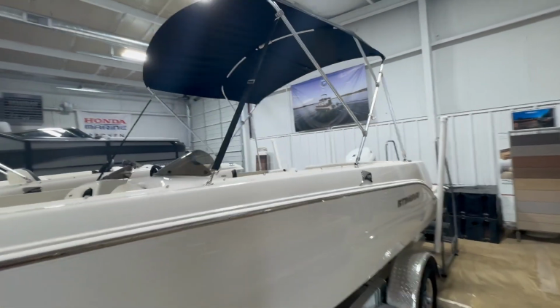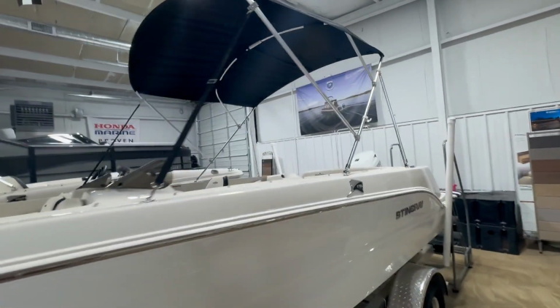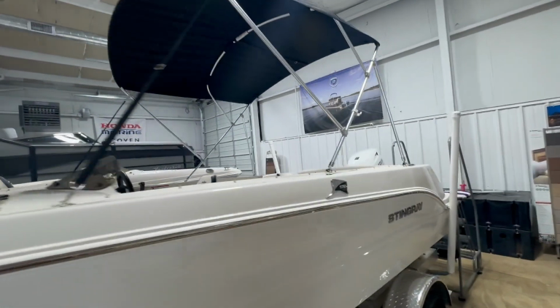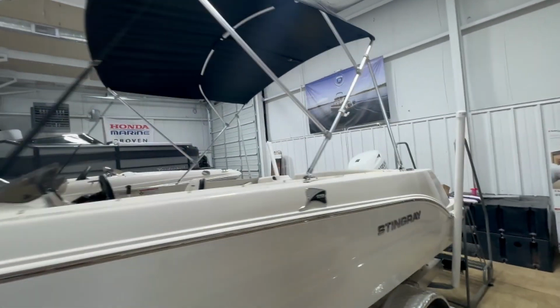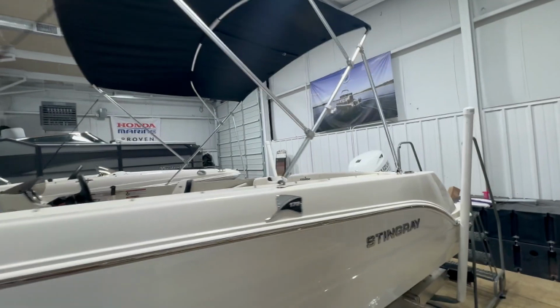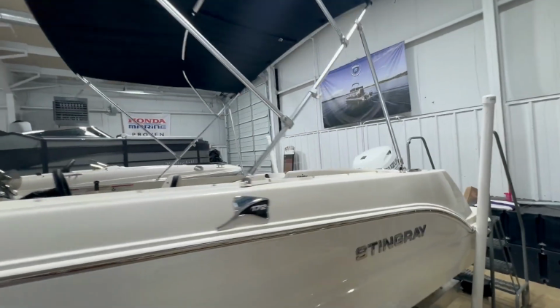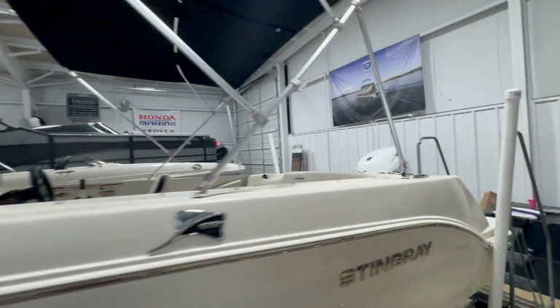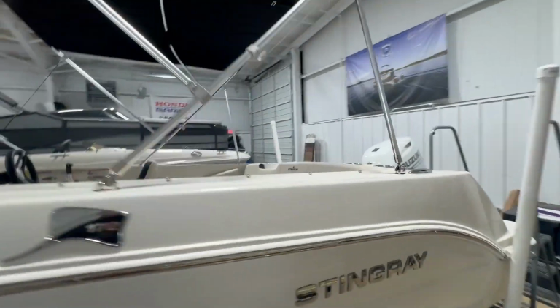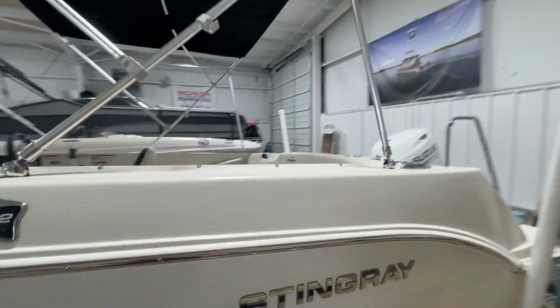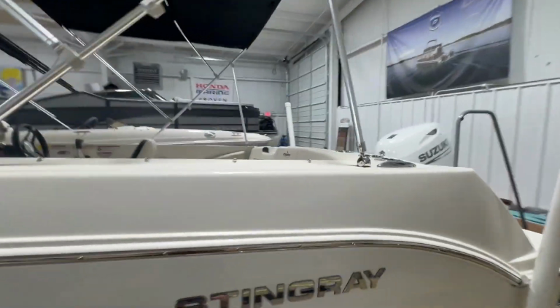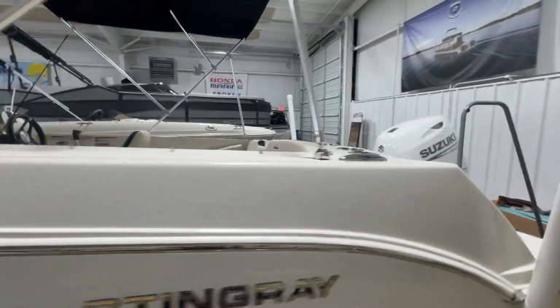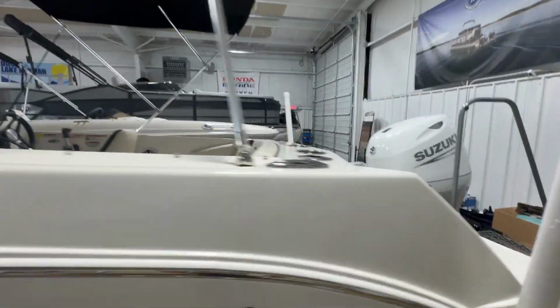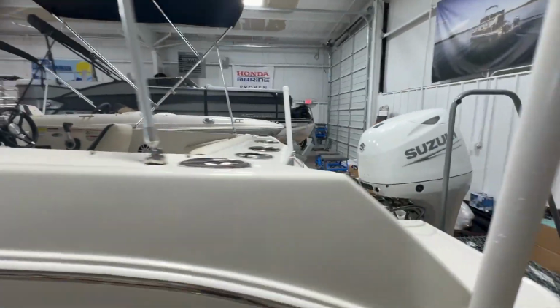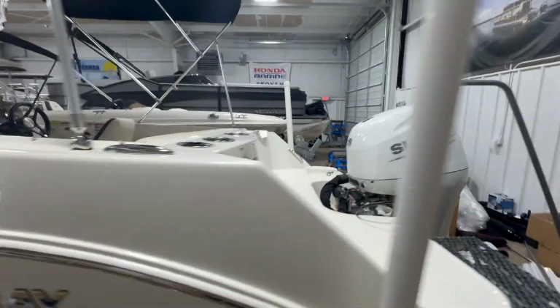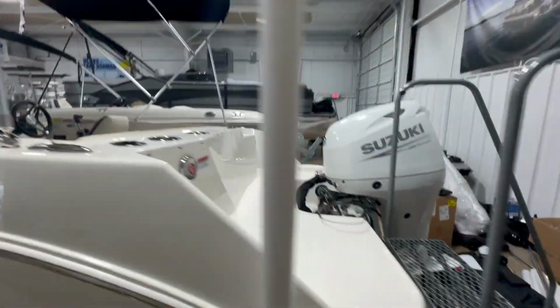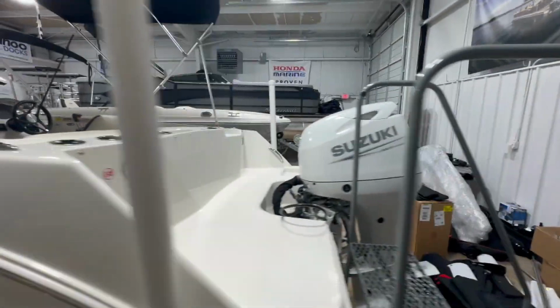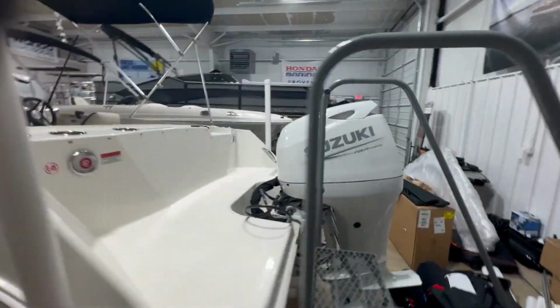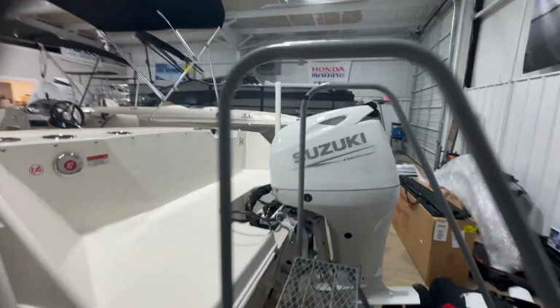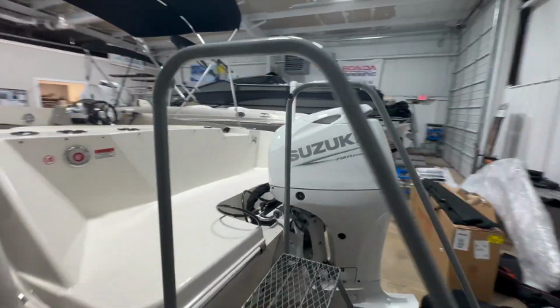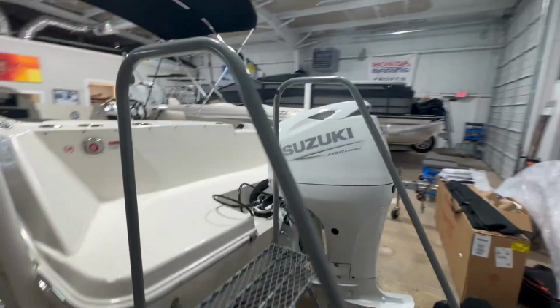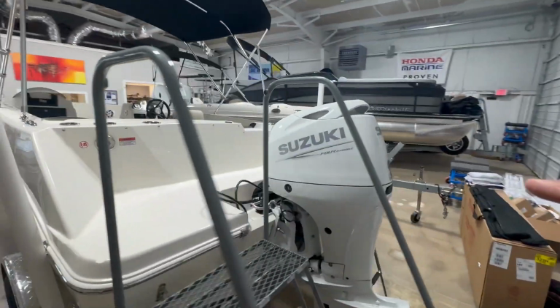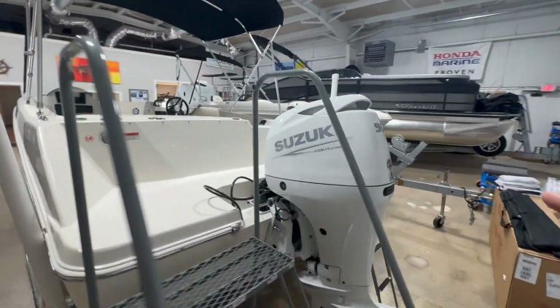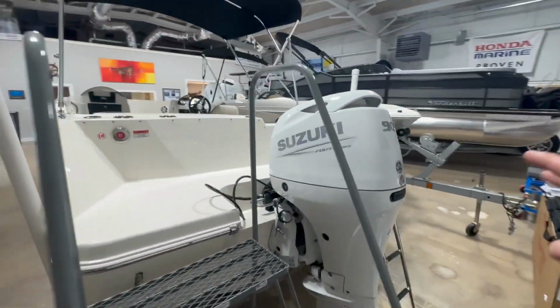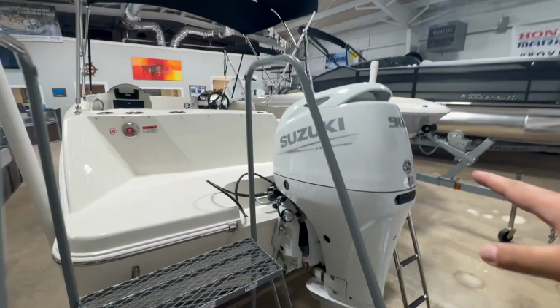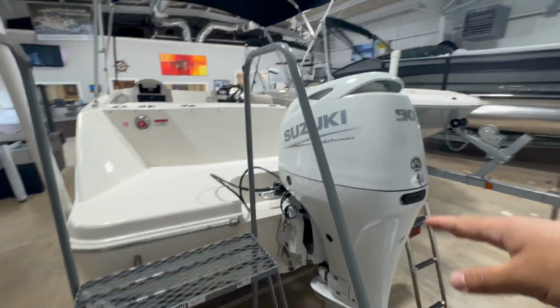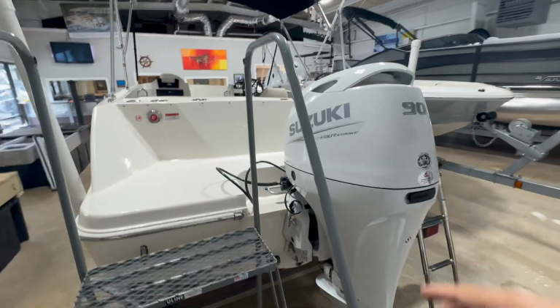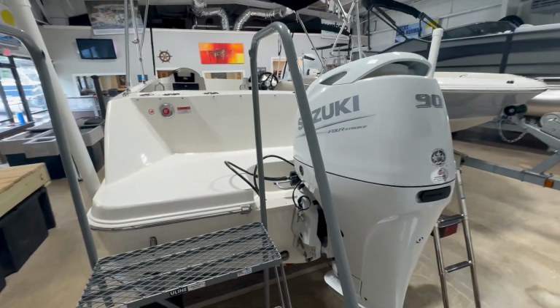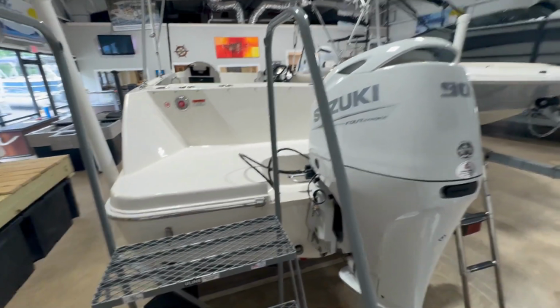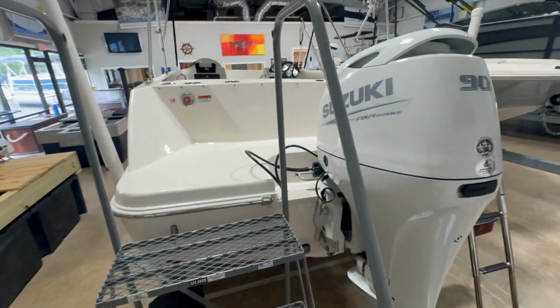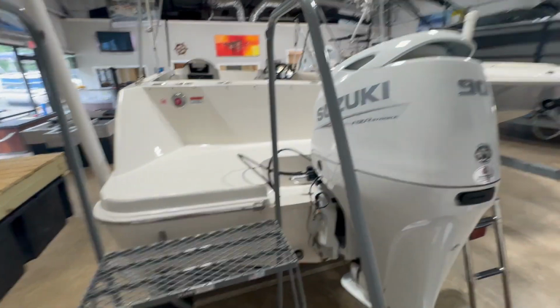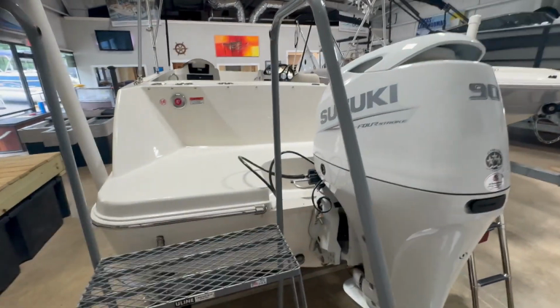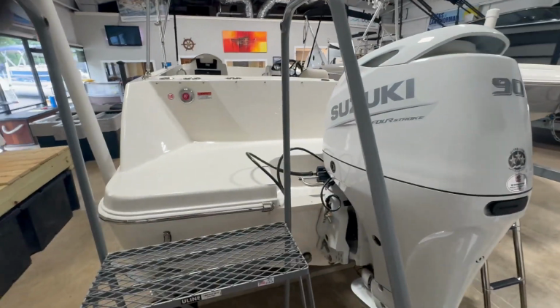This one's really a good-looking boat. This boat has a lifetime hull warranty, and it's got a five-year warranty on the Suzuki 9.4 stroke.